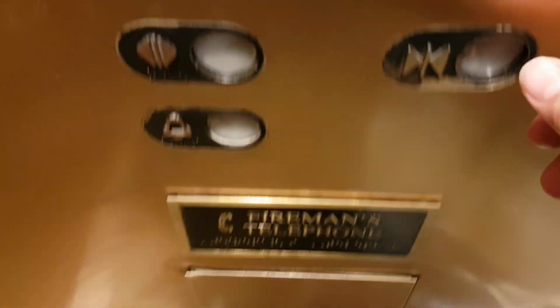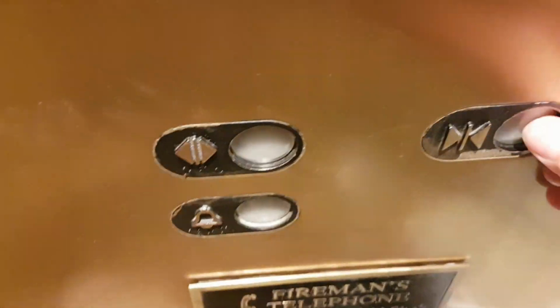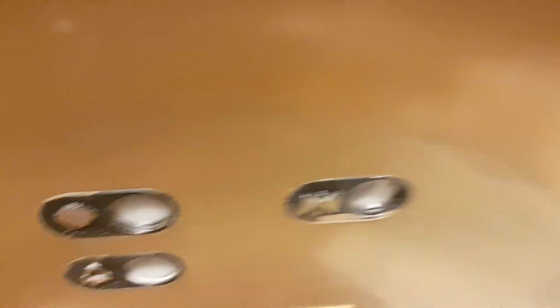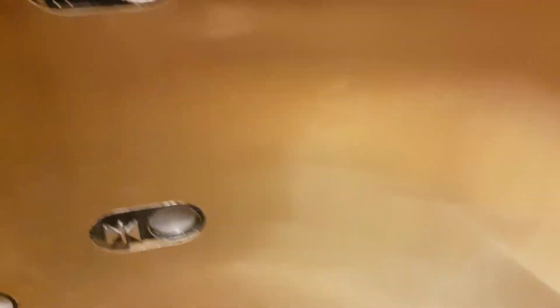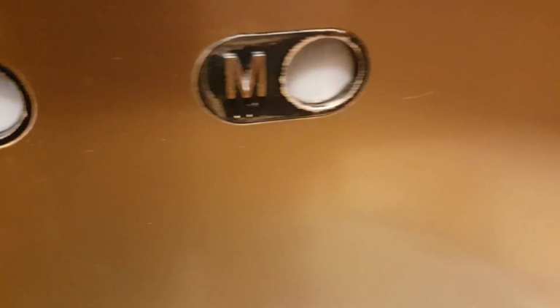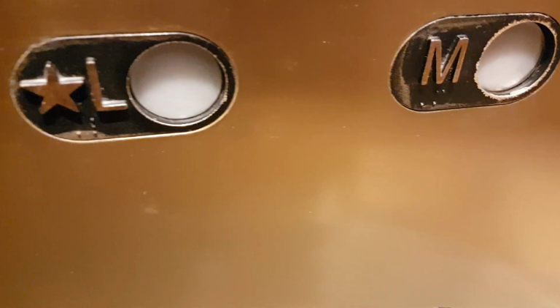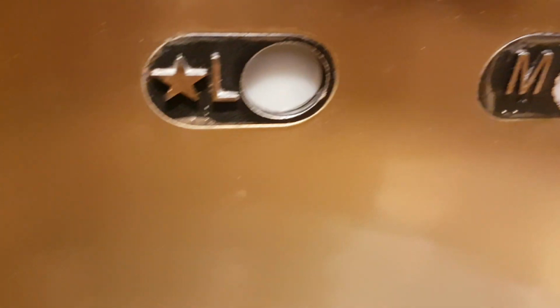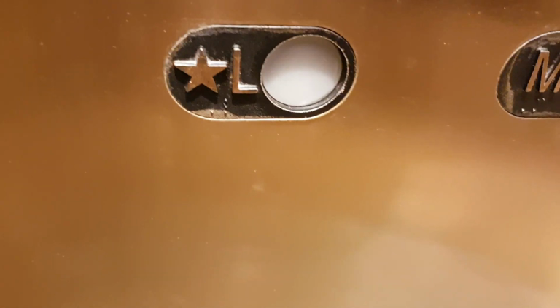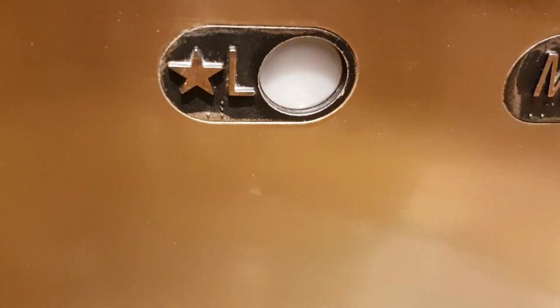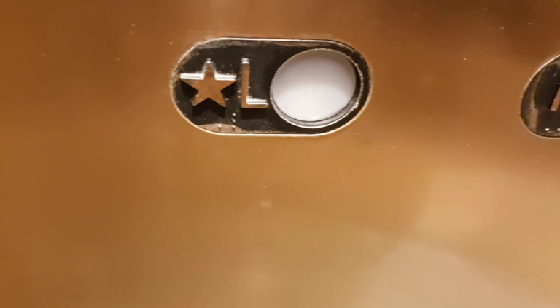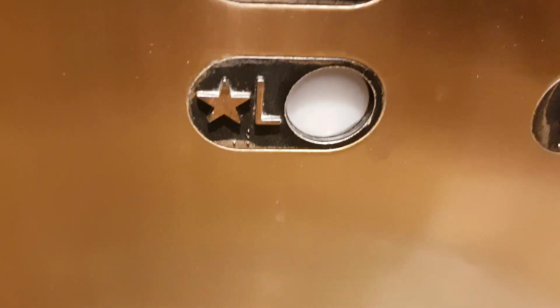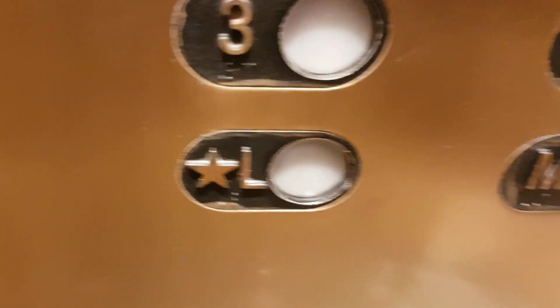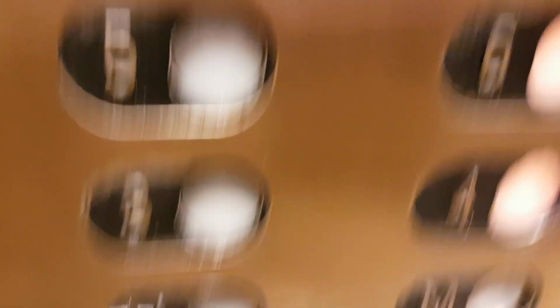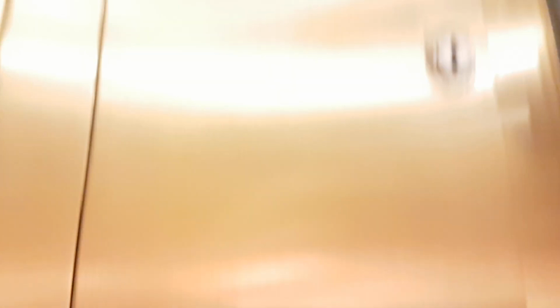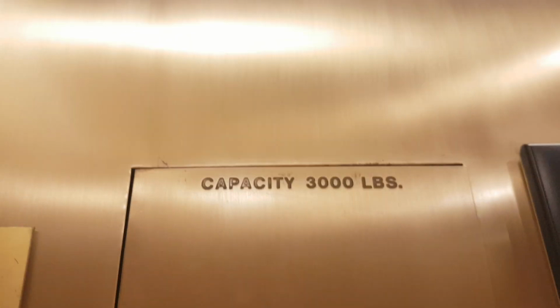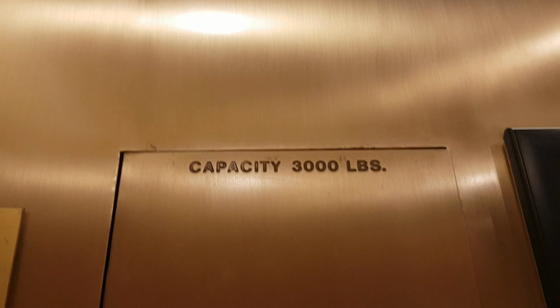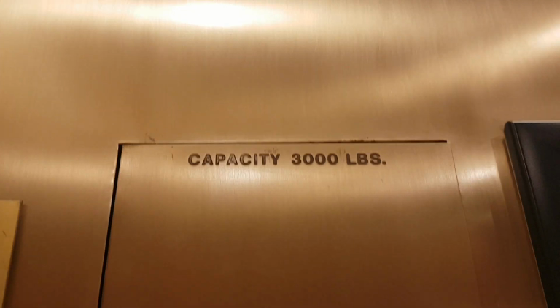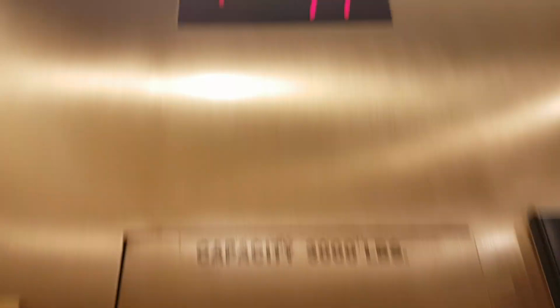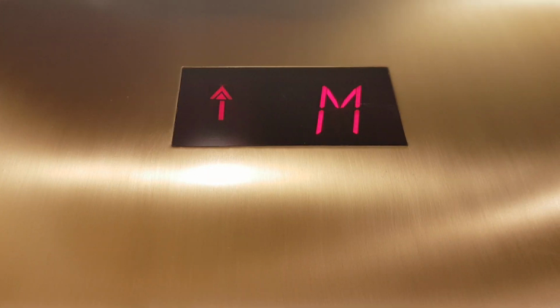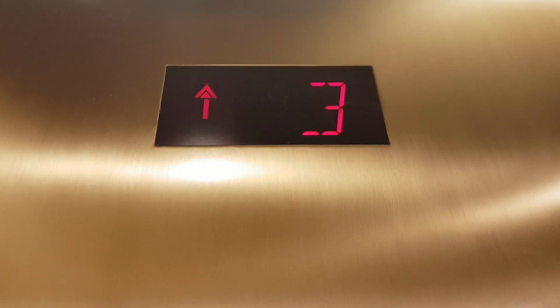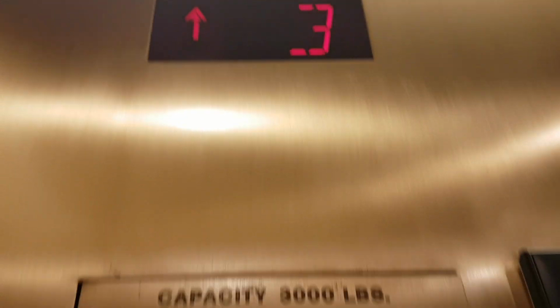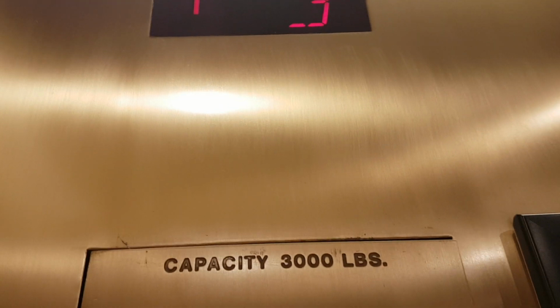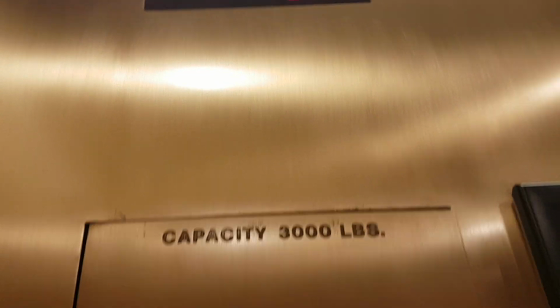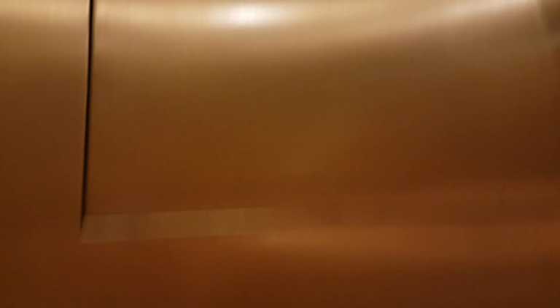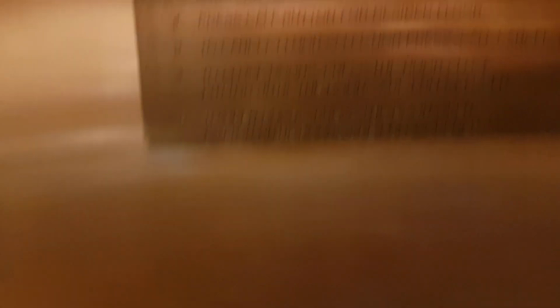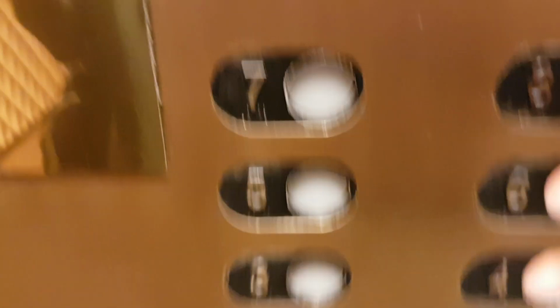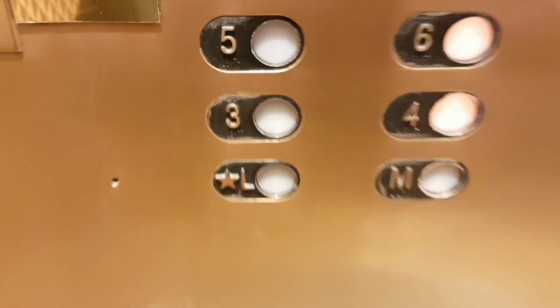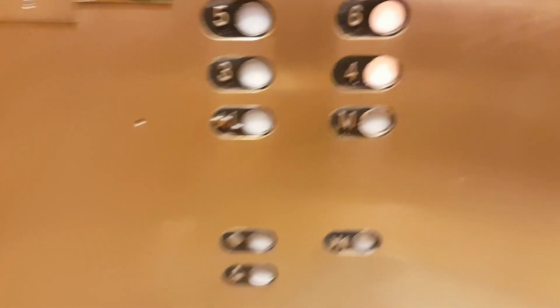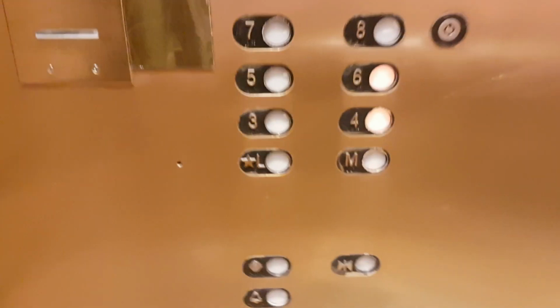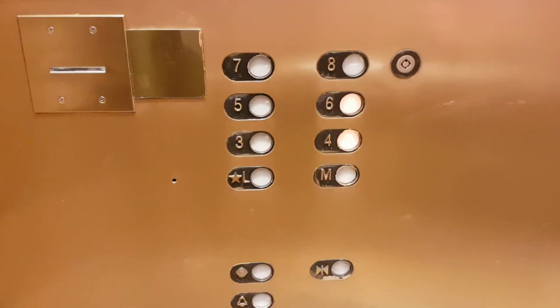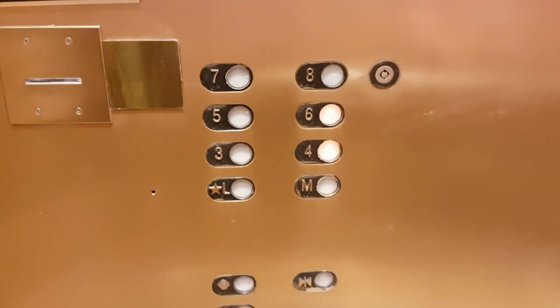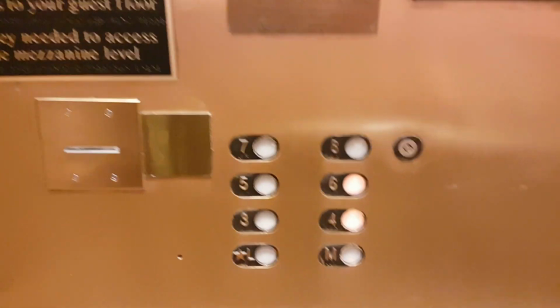Going to six. Capacity three thousand pounds, built in 1989. These are the original Schindler elevators. Go up four floor.